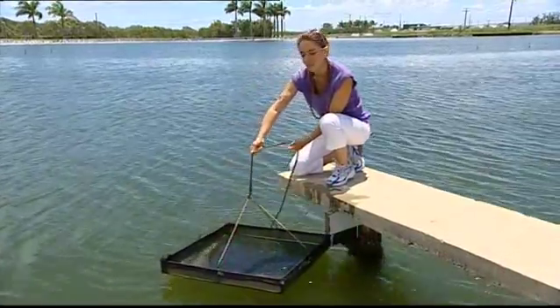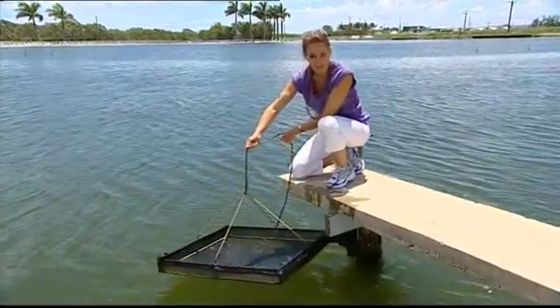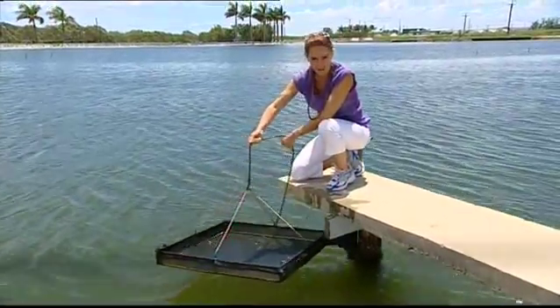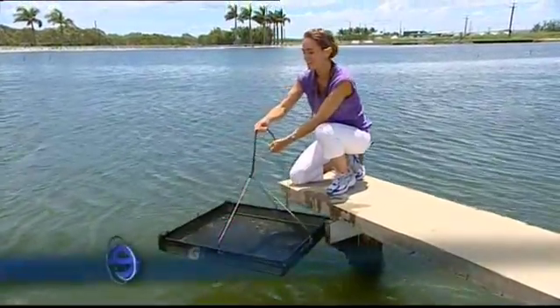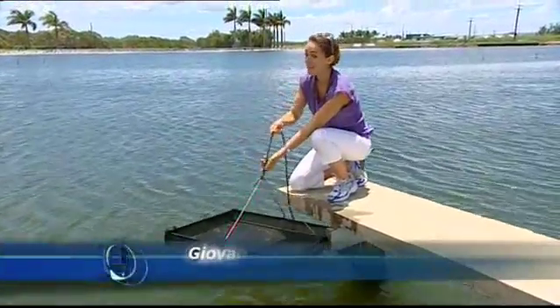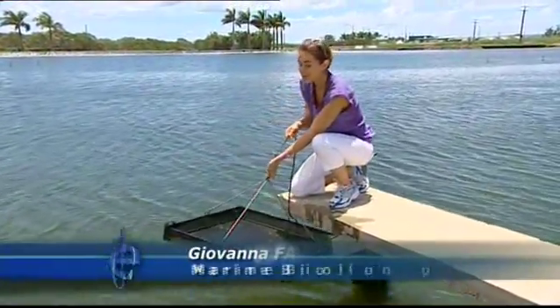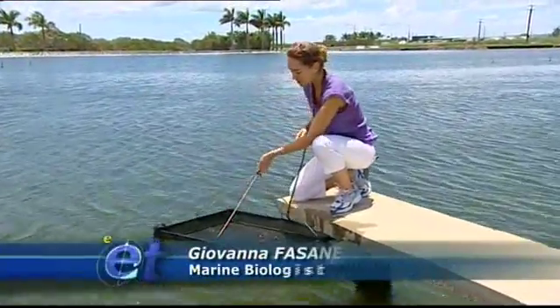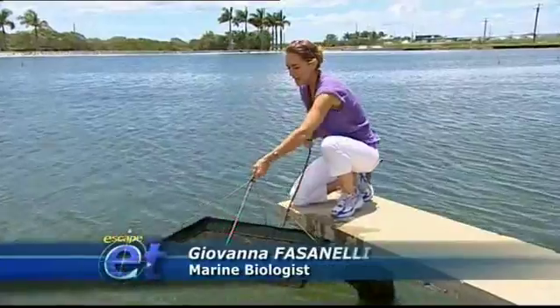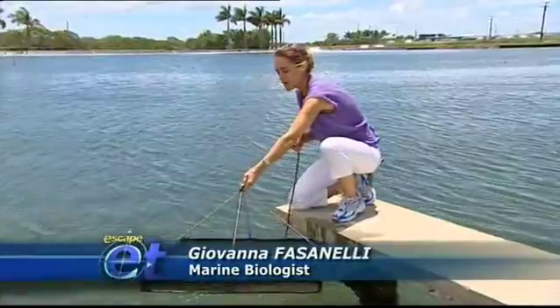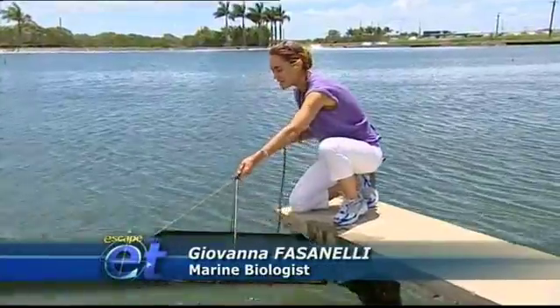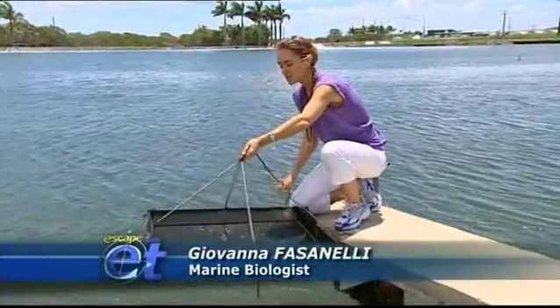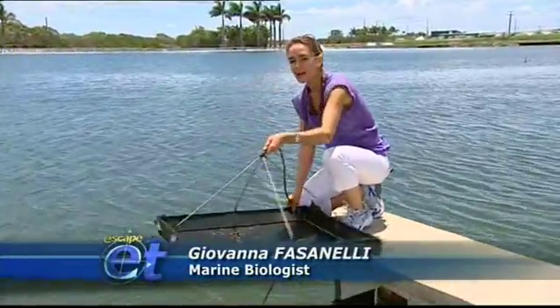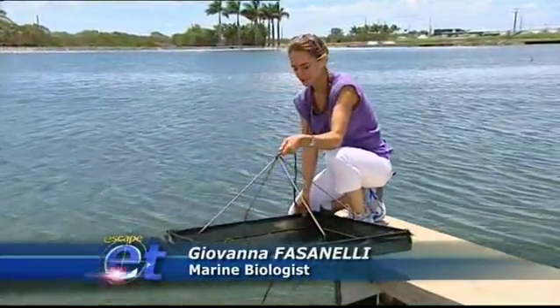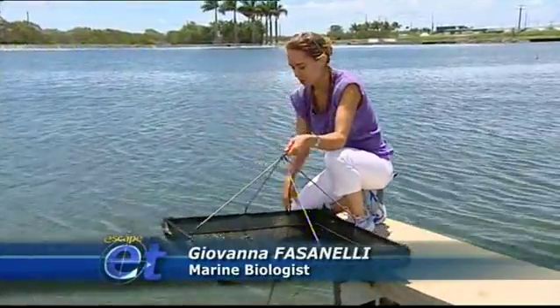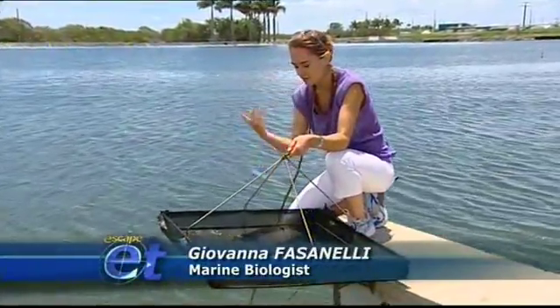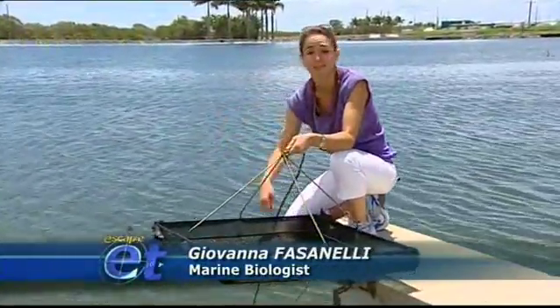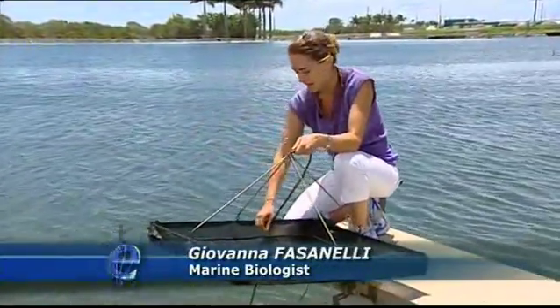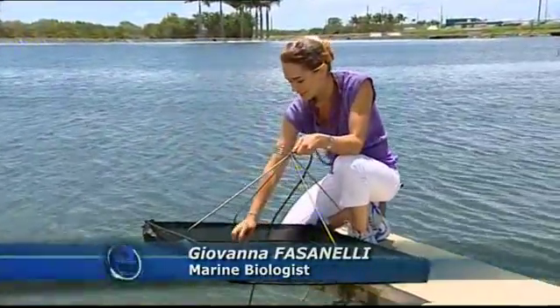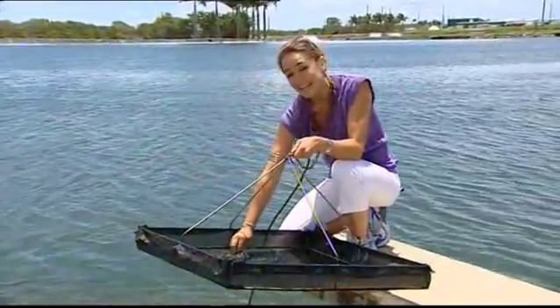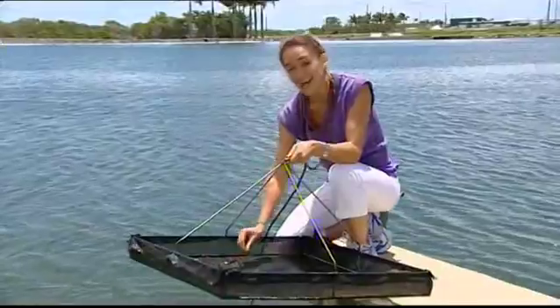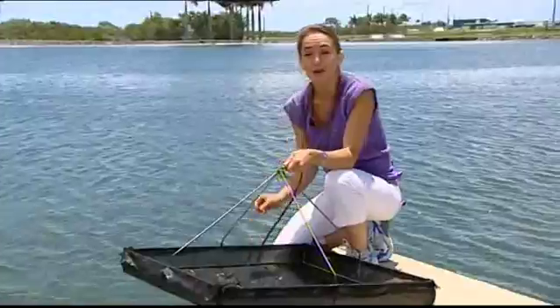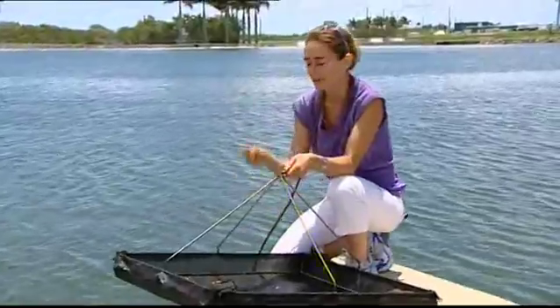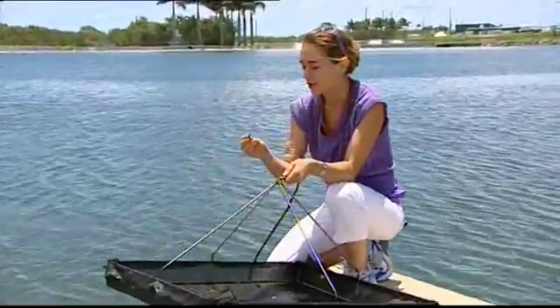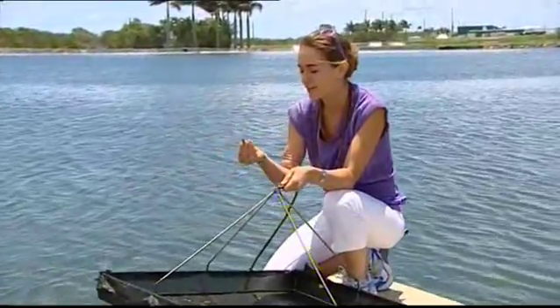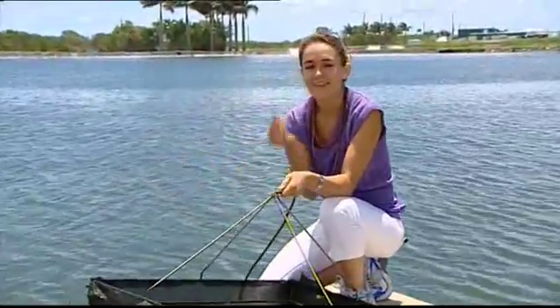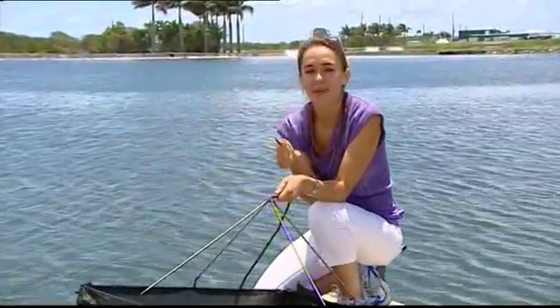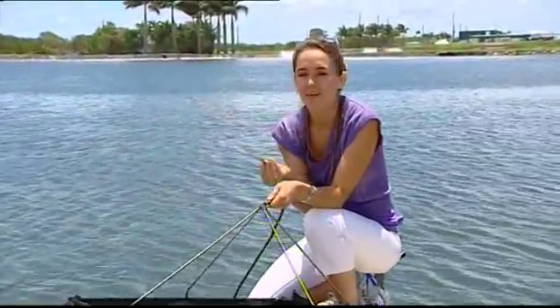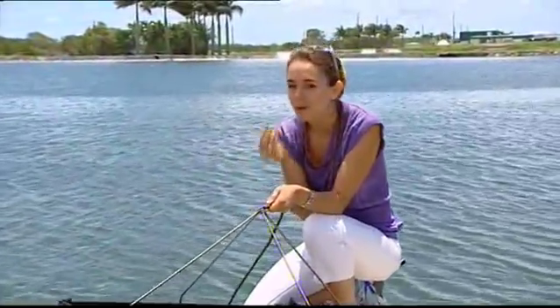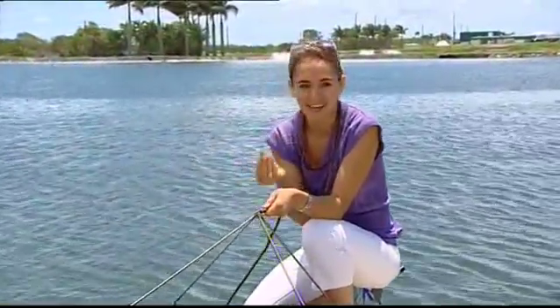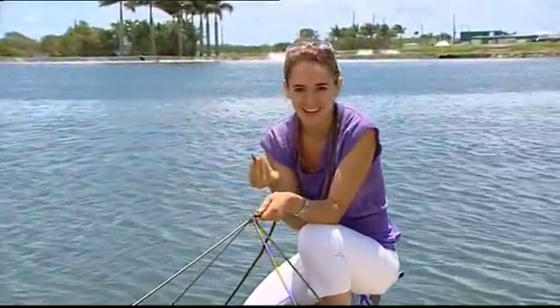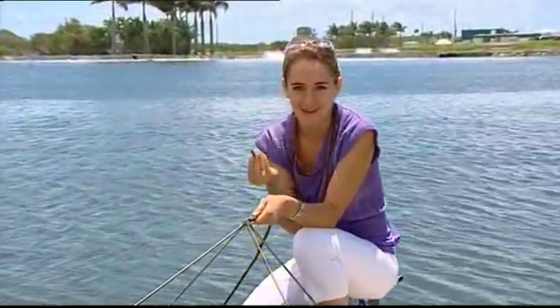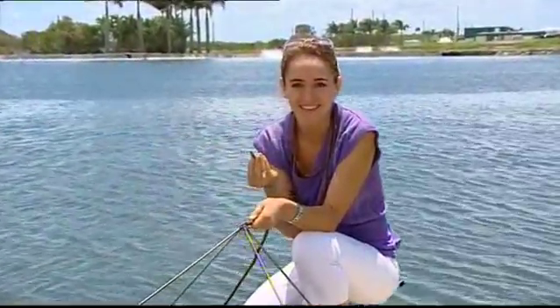Domestication of the black tiger prawn has been the industry's highest research priority for the last few decades. And here at Gold Coast Marine Aquaculture, there have been some incredibly exciting developments.